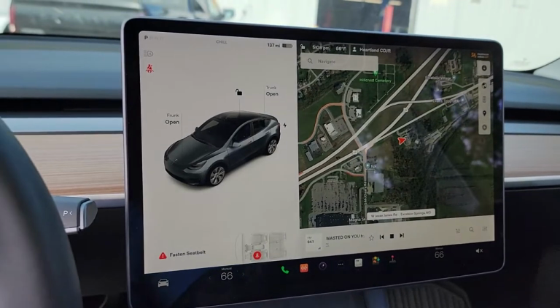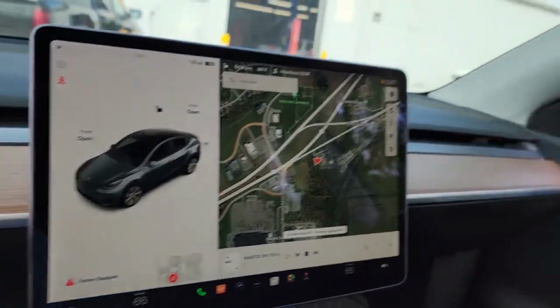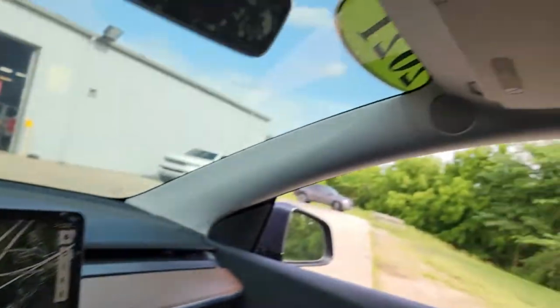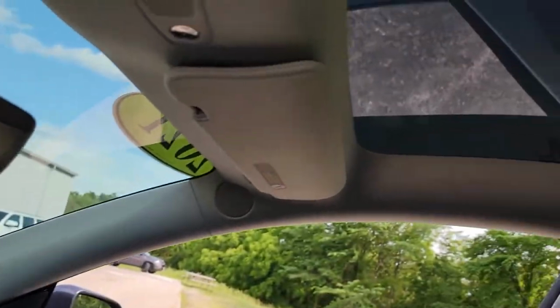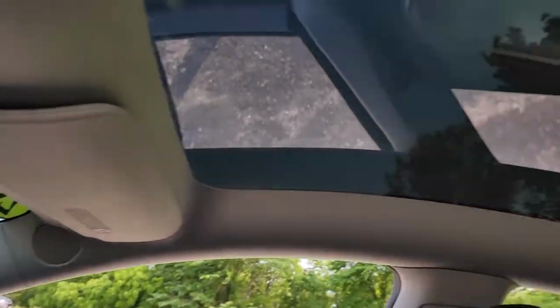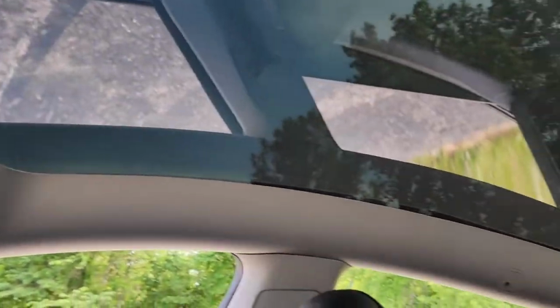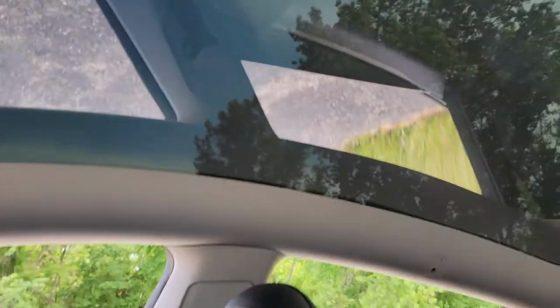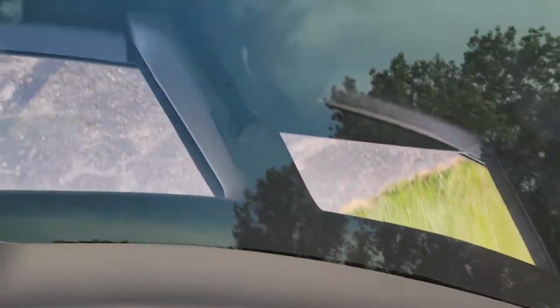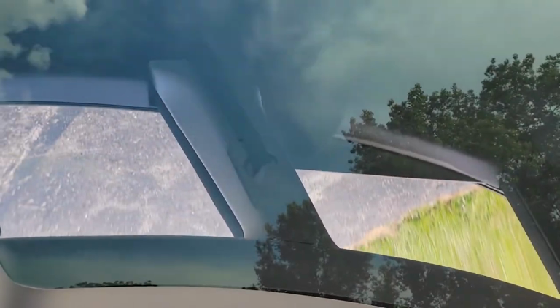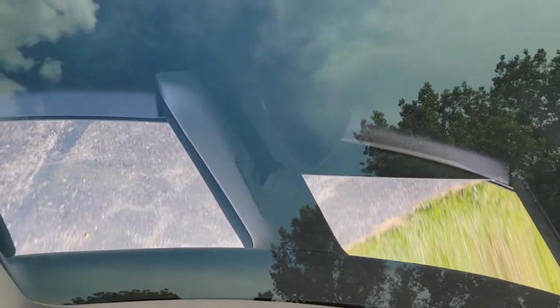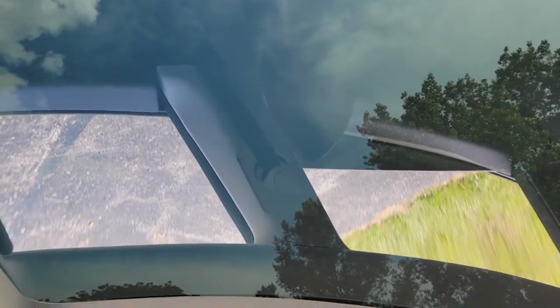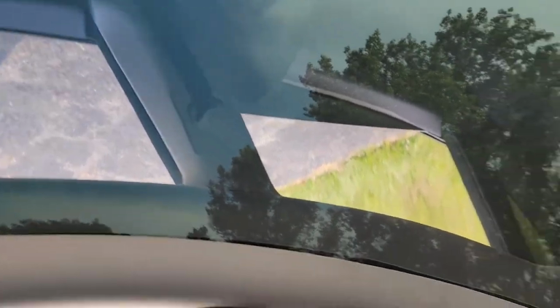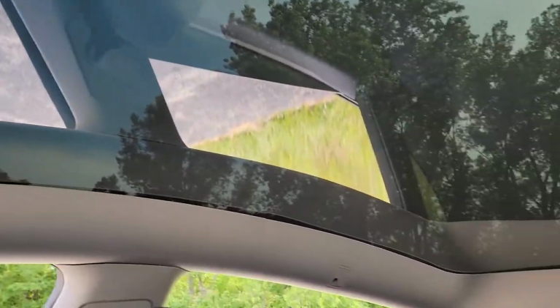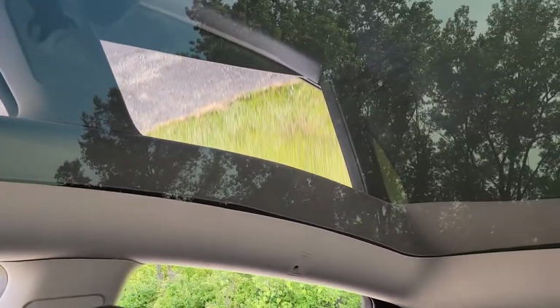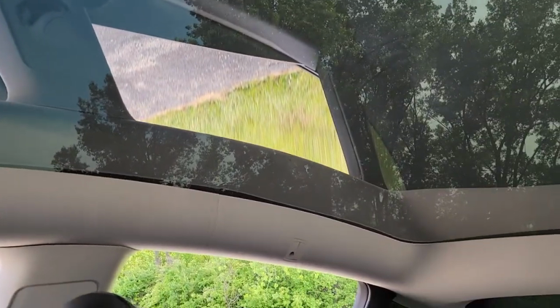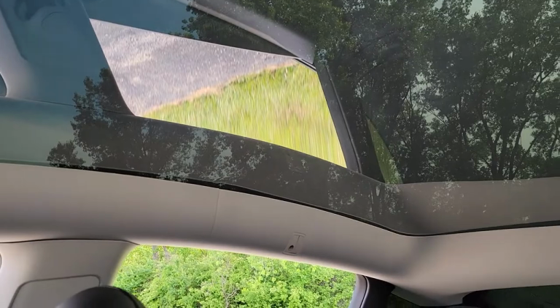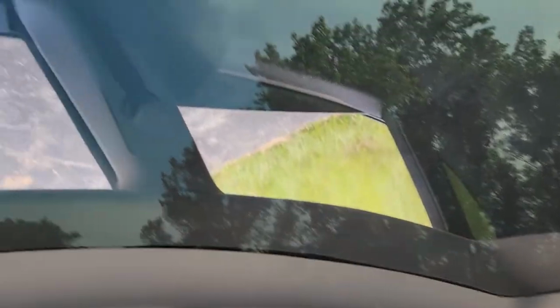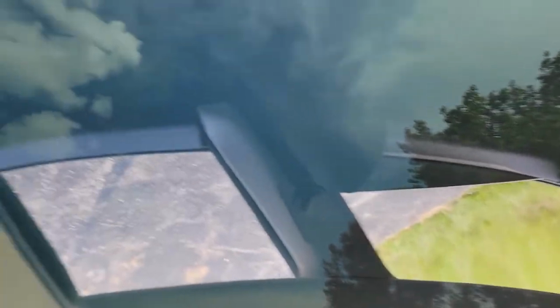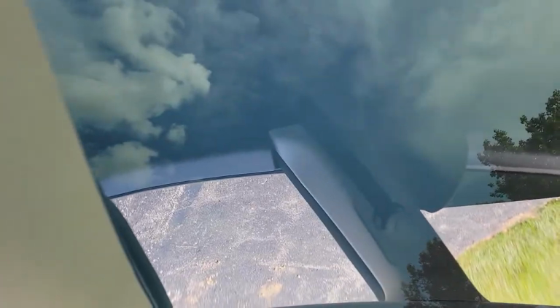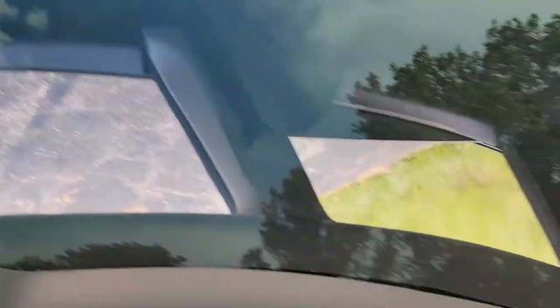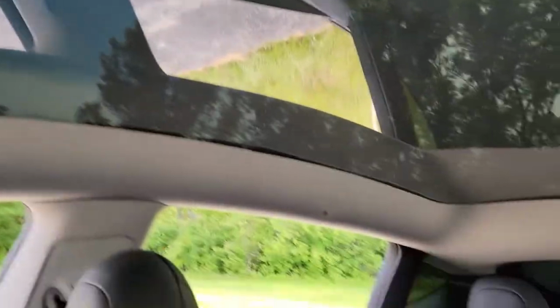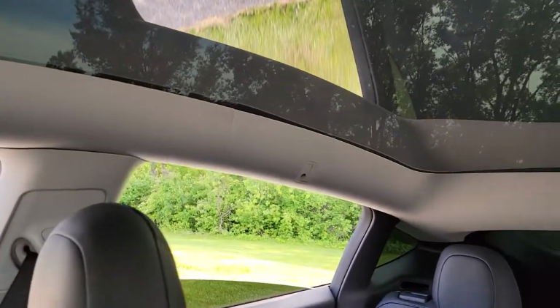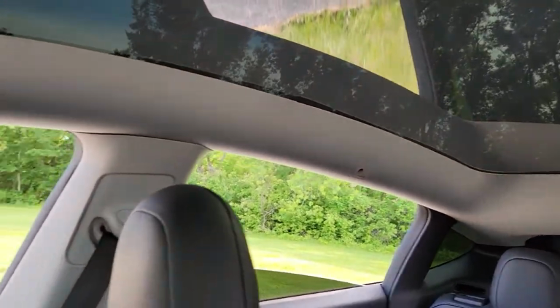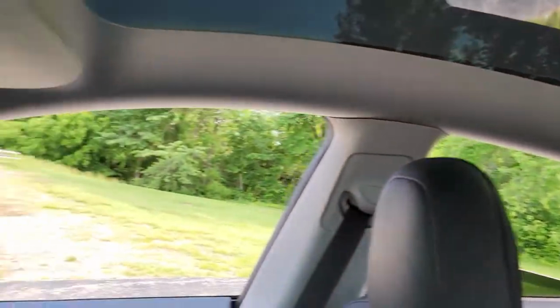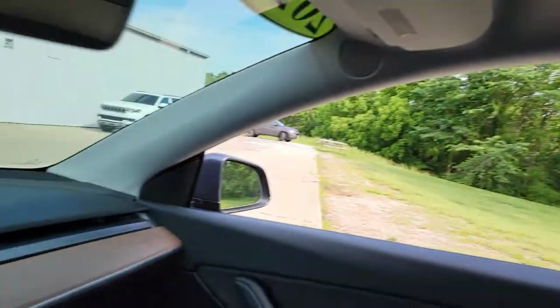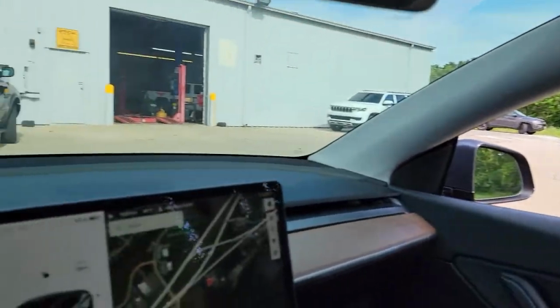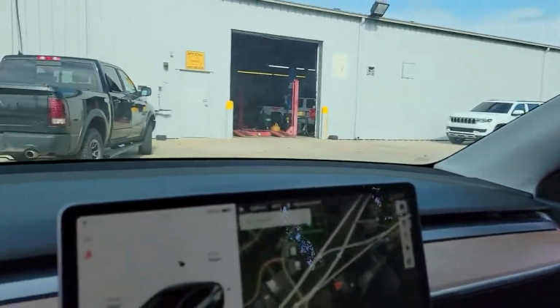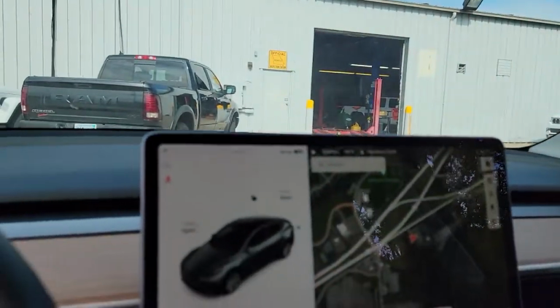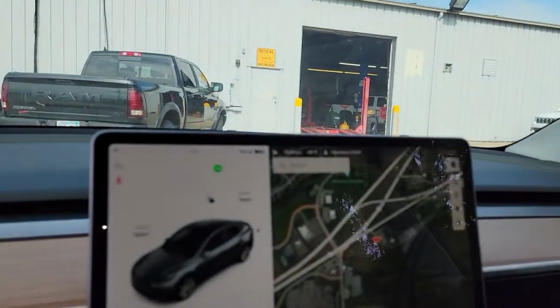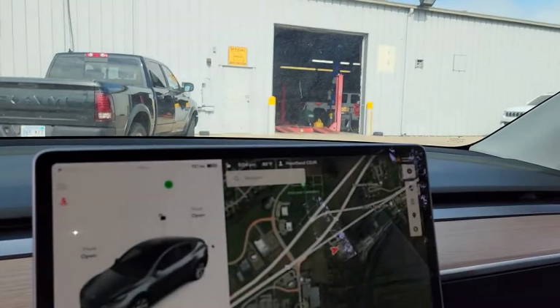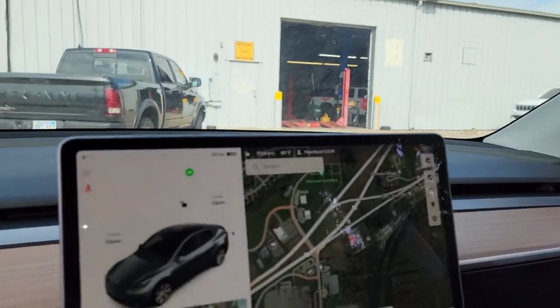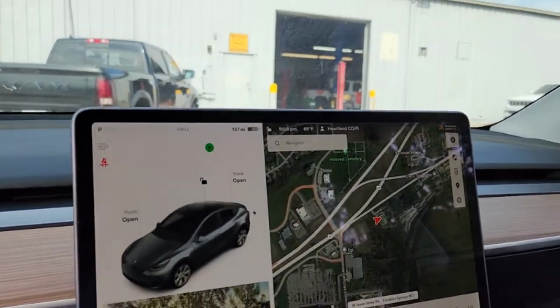This Tesla is super cool. I don't know if you've ever been inside of a Tesla, but this one's going to have — and they all have — this huge glass screen on the inside. Very cool cars.